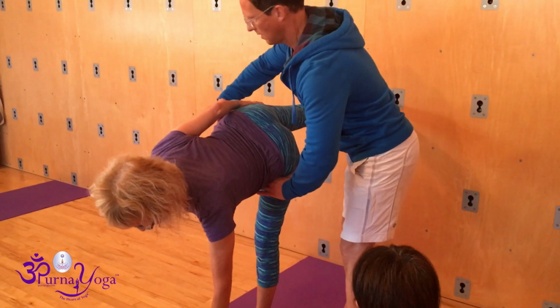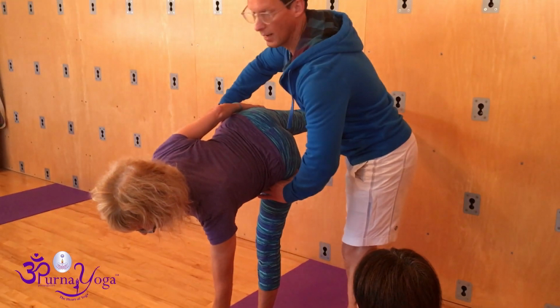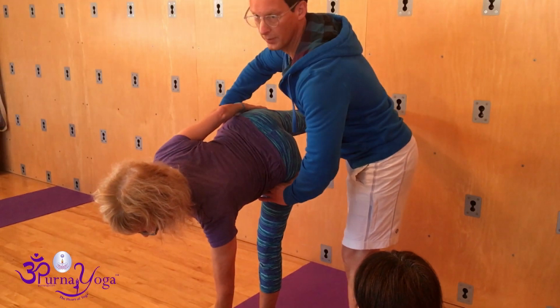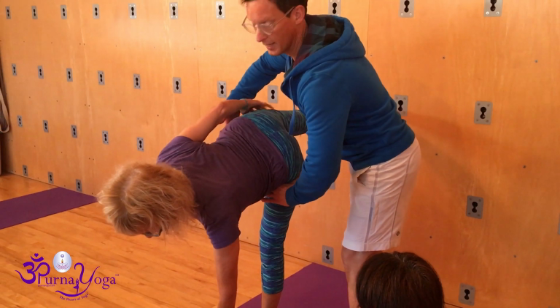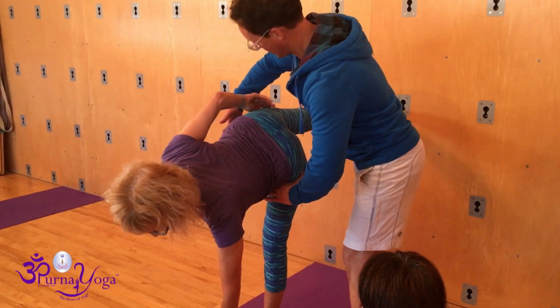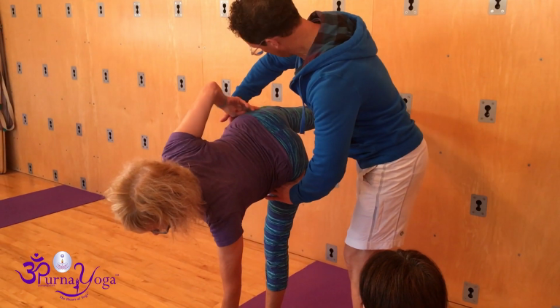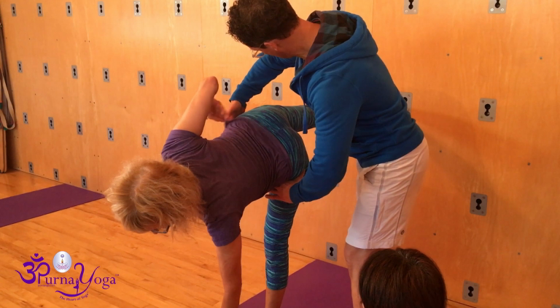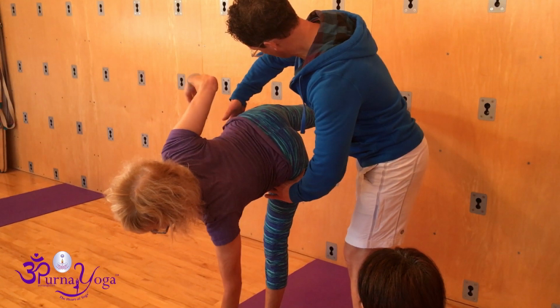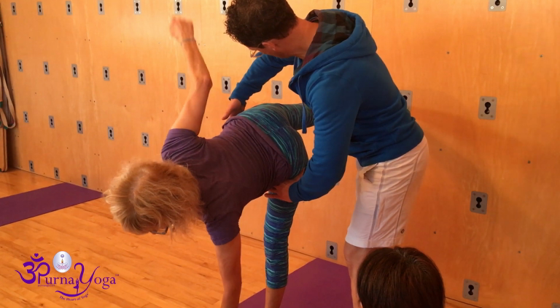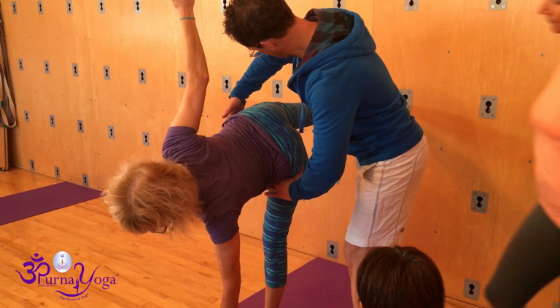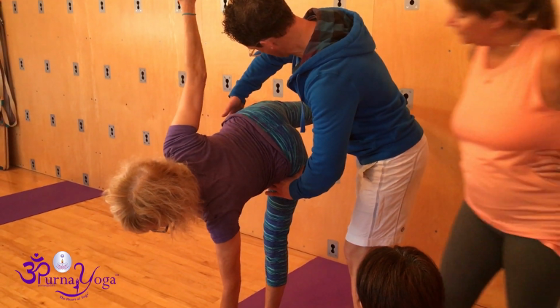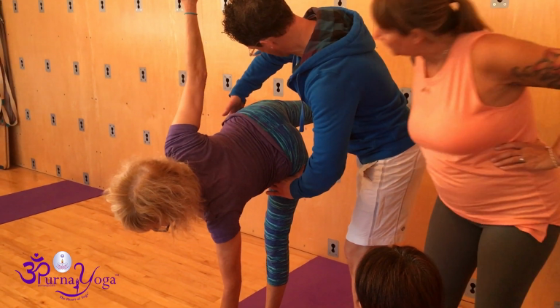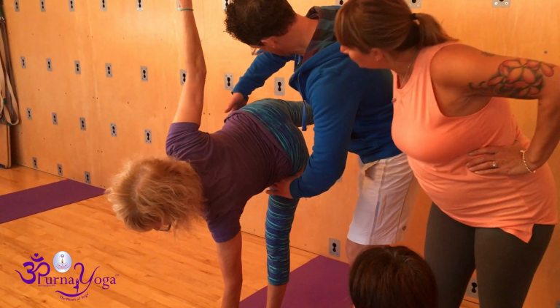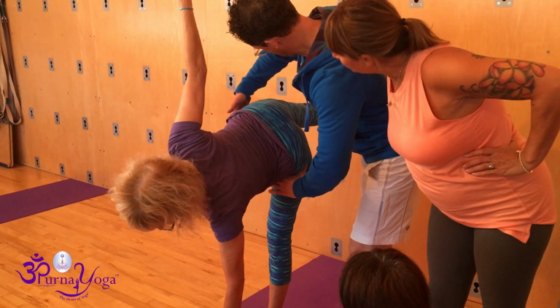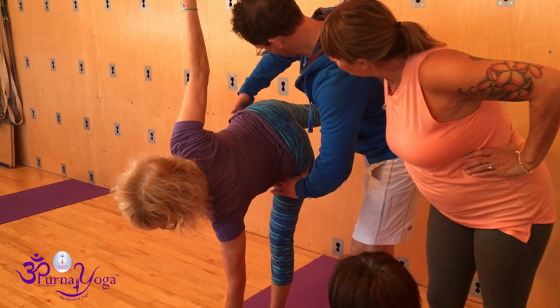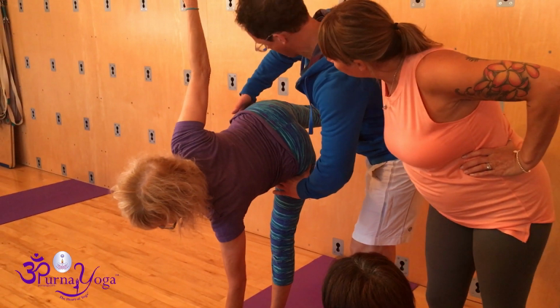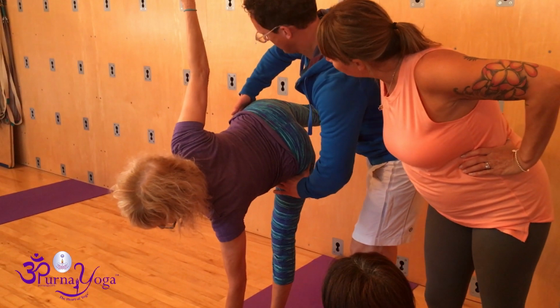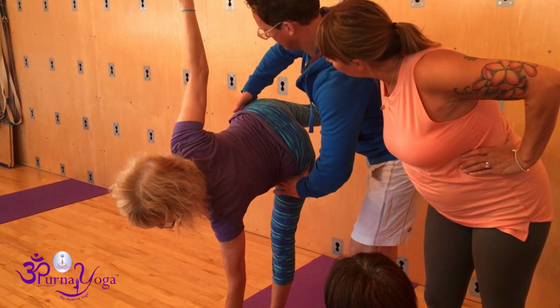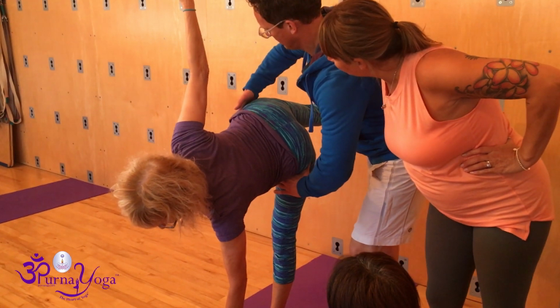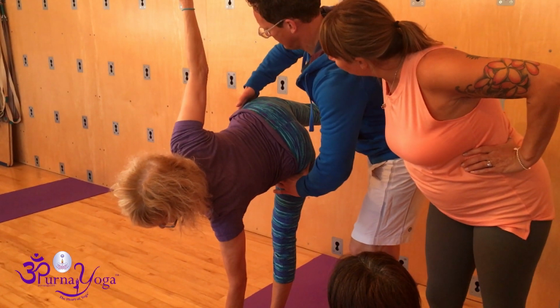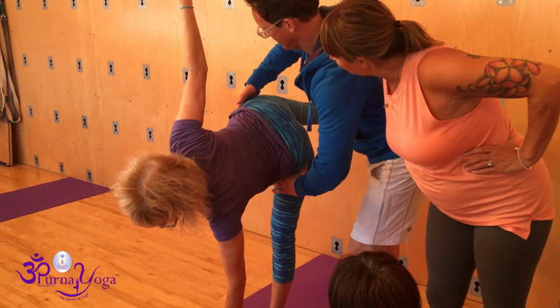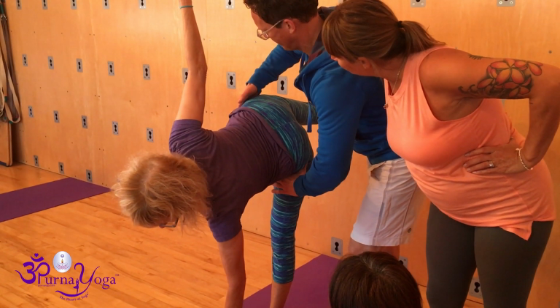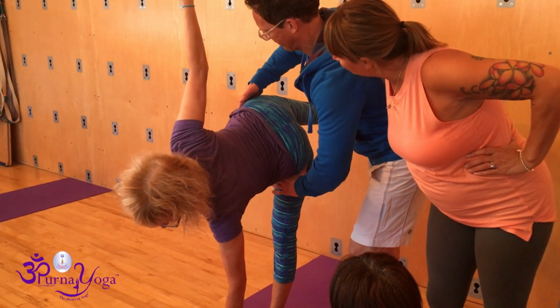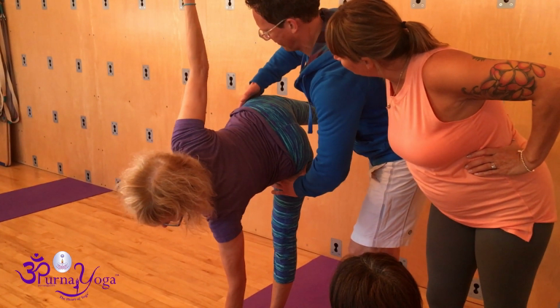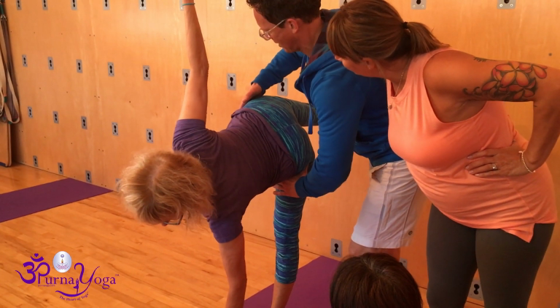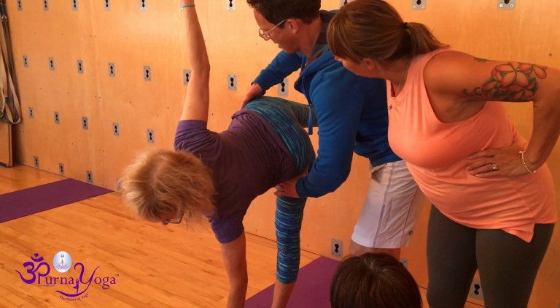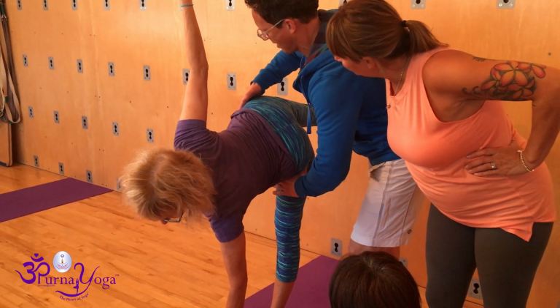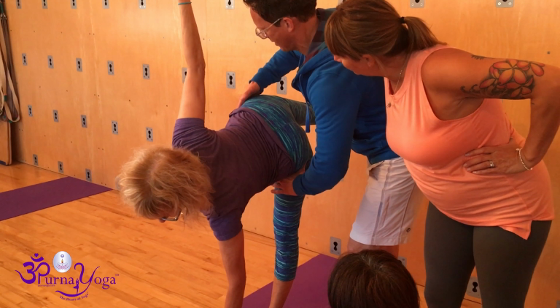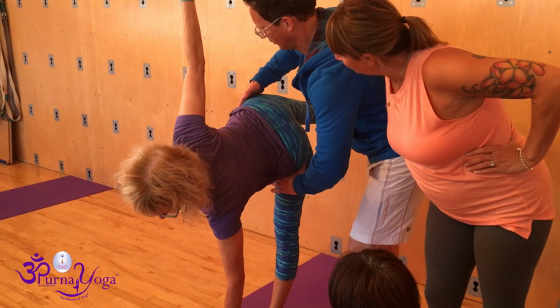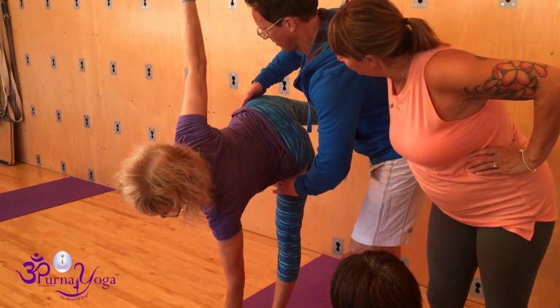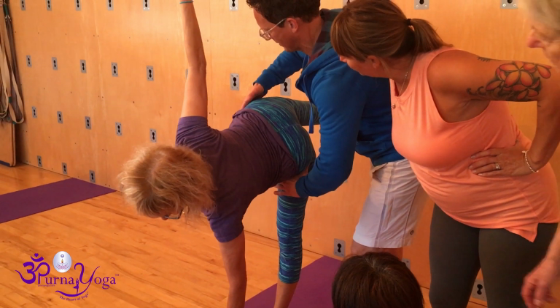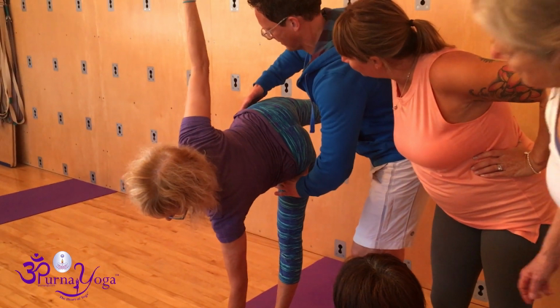Hand on the ASIS. Bend your top knee, bend, lift. Now straighten the back leg.